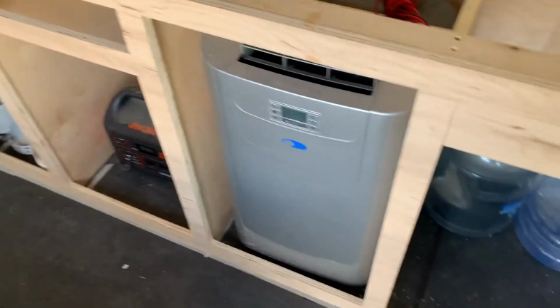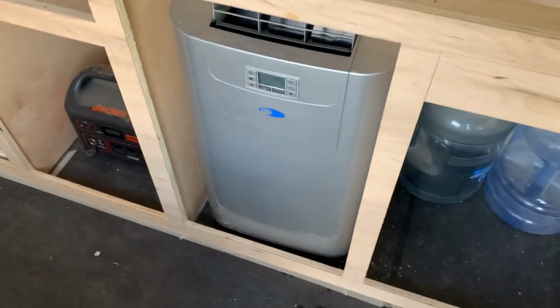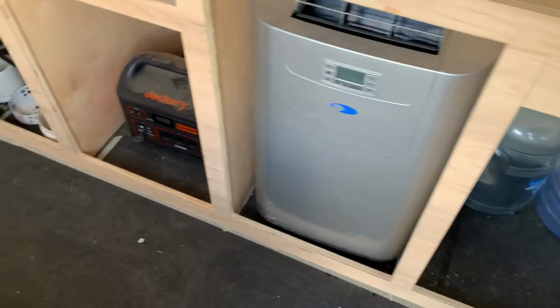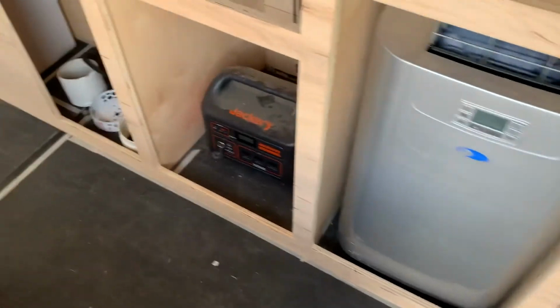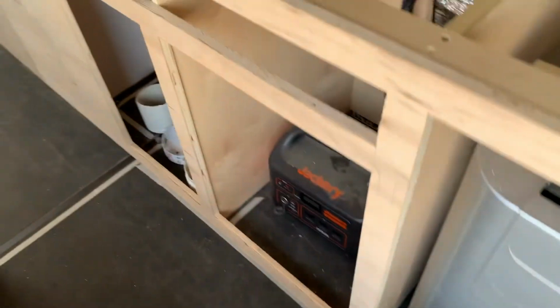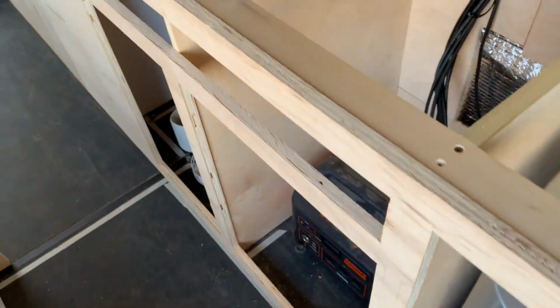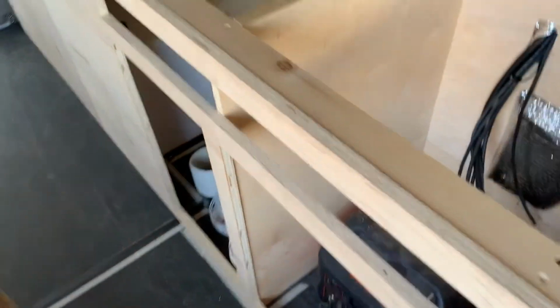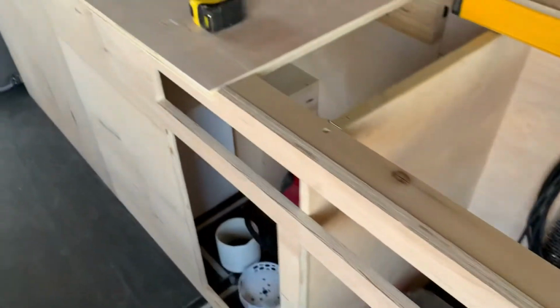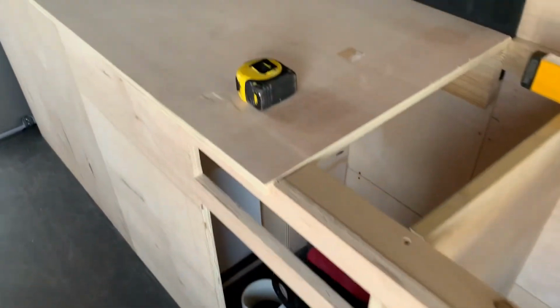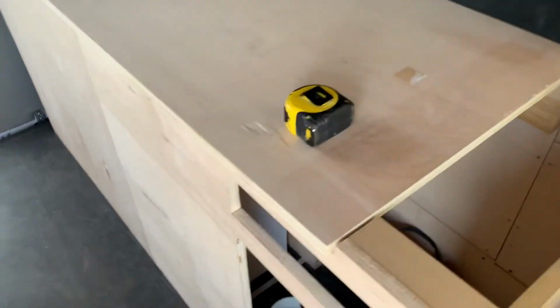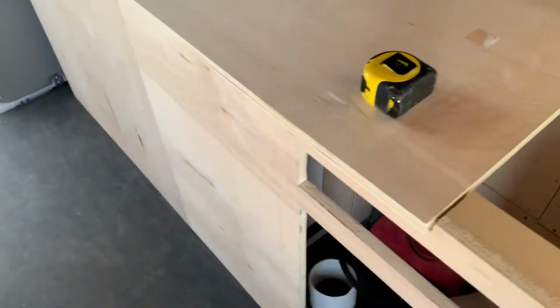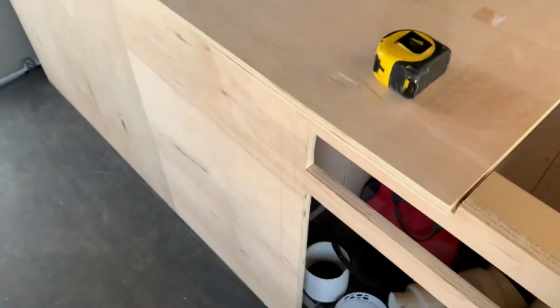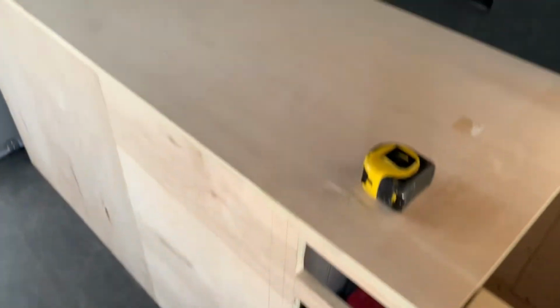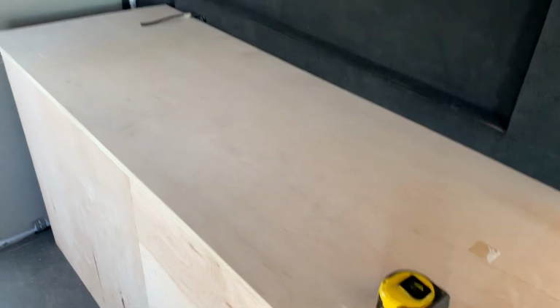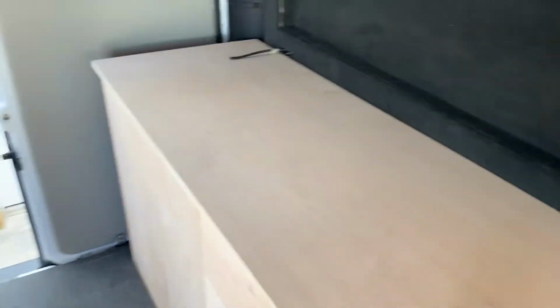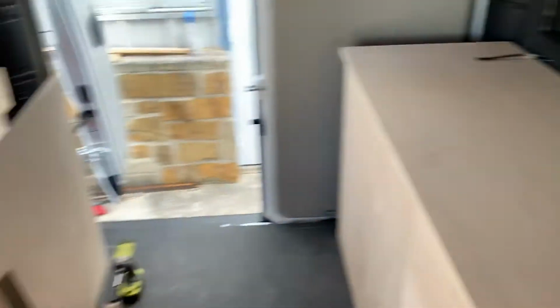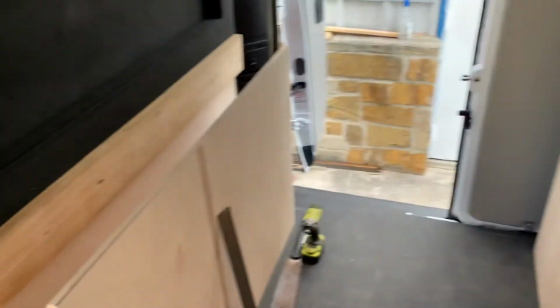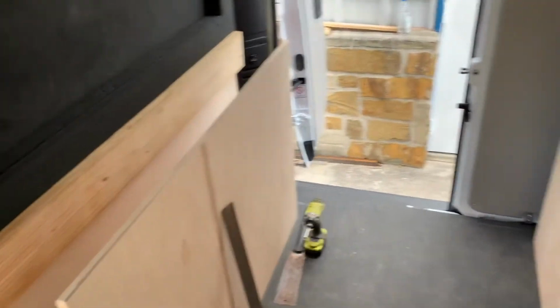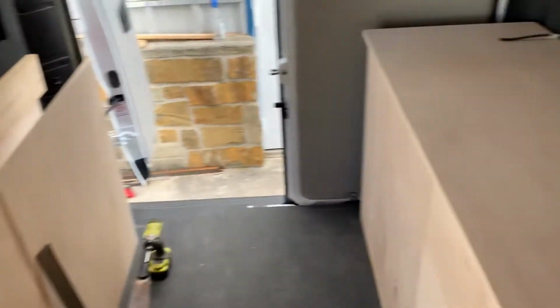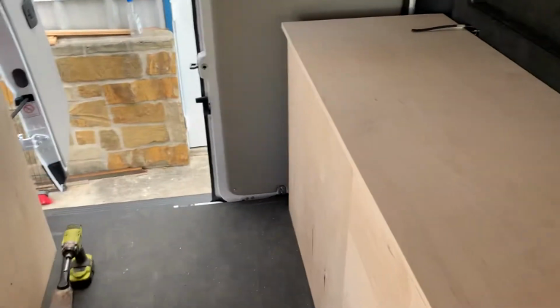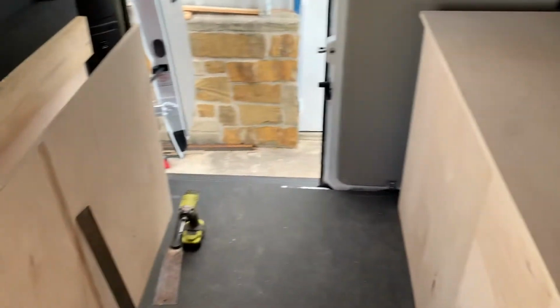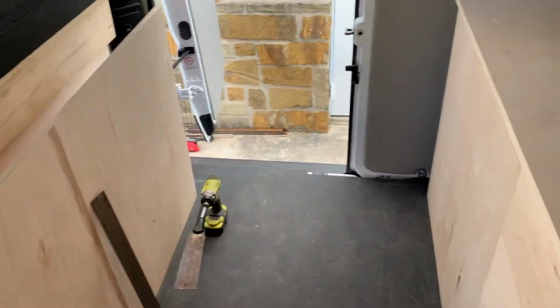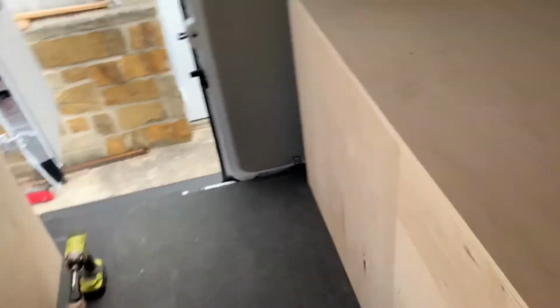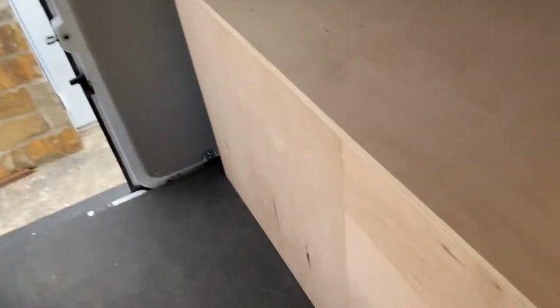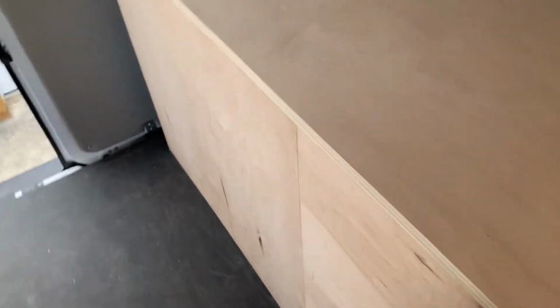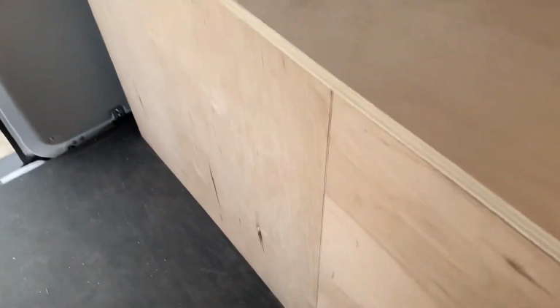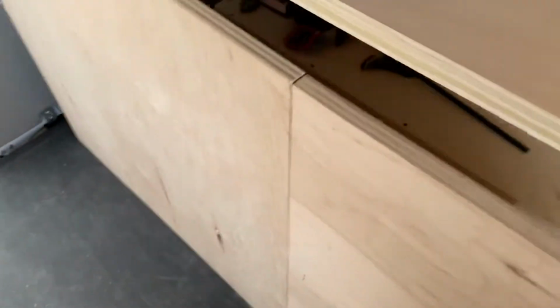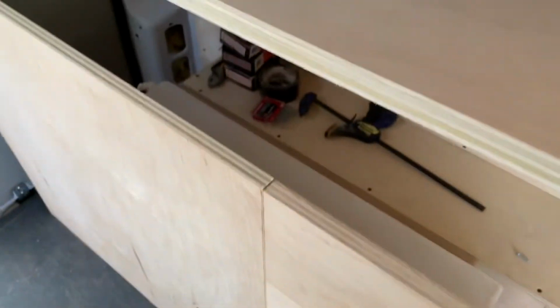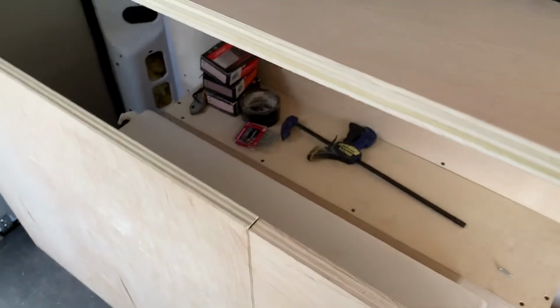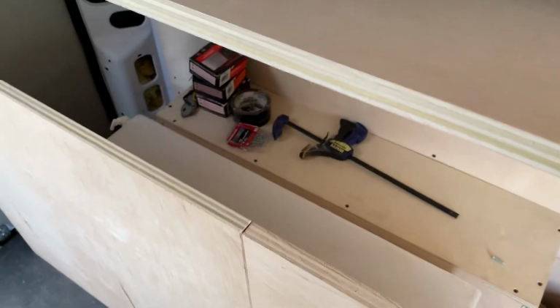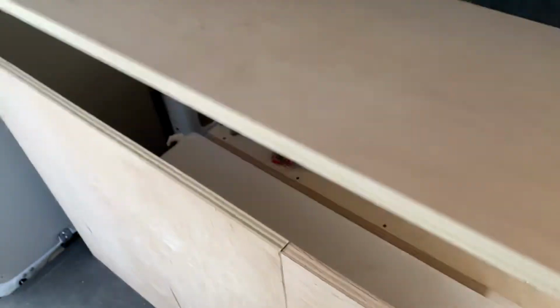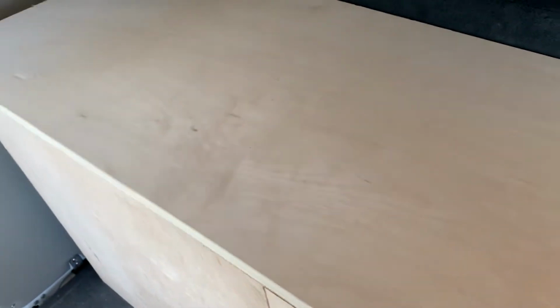Got our AC unit, battery cabinet, and then starting about here this will be the bed. We got a platform on either side, the bed will span across, and this is gonna be a huge box so it's gonna be a lot of storage.